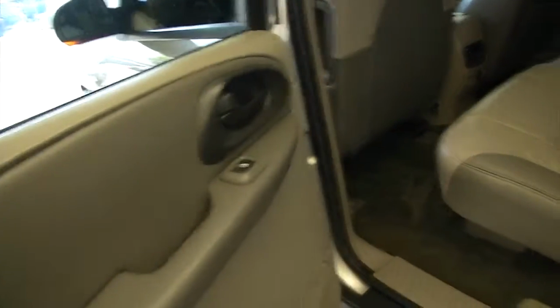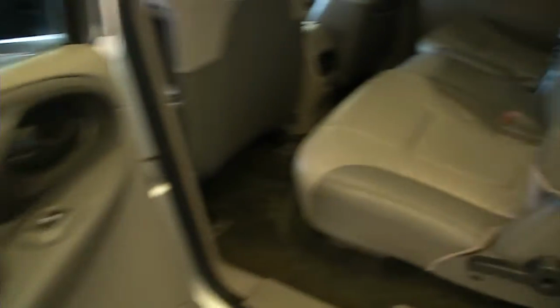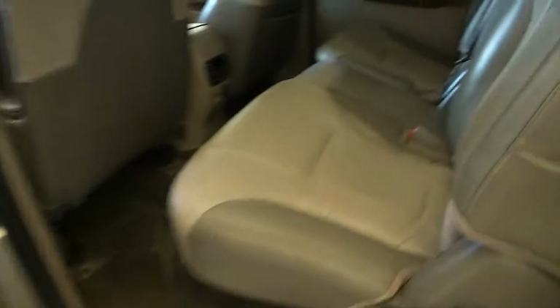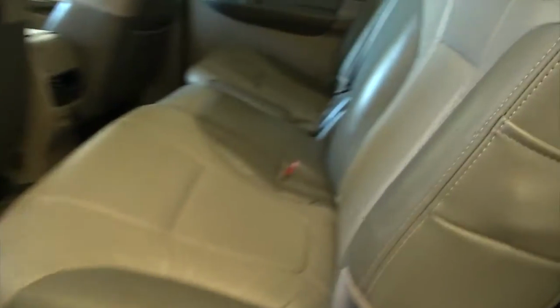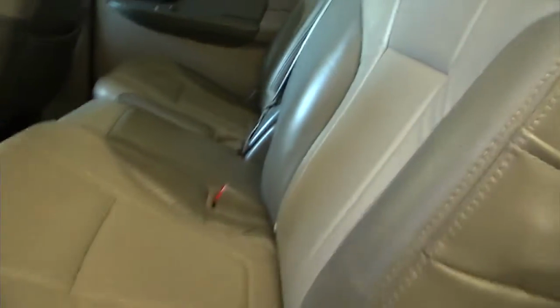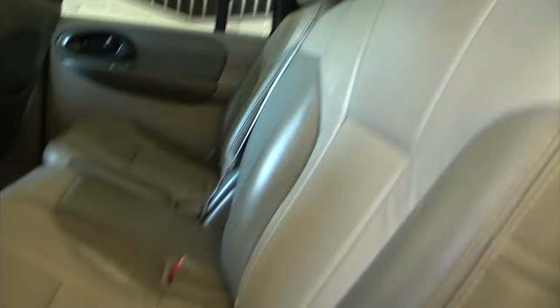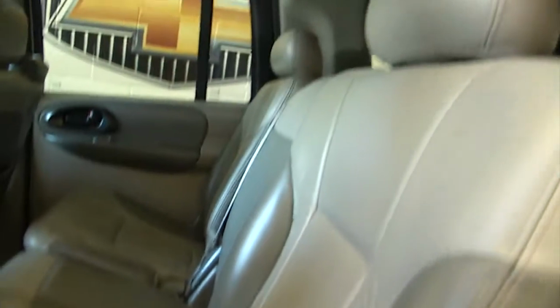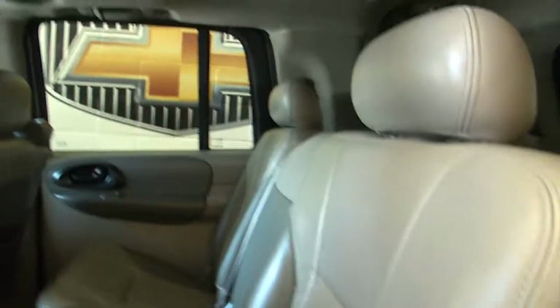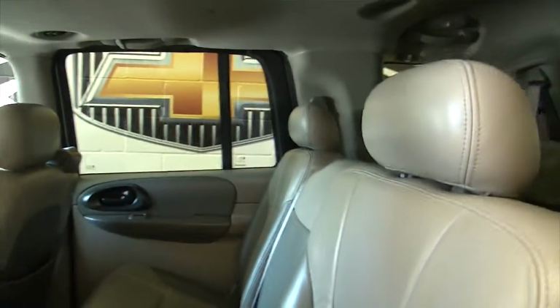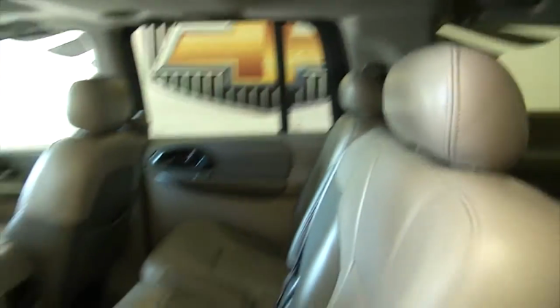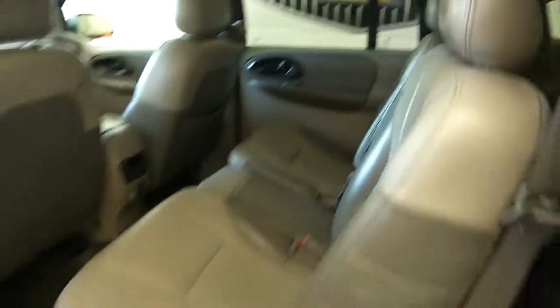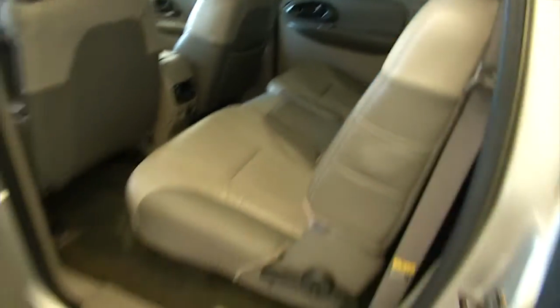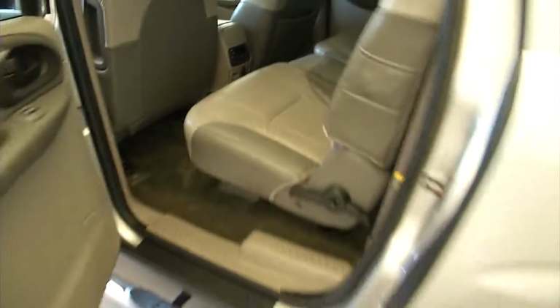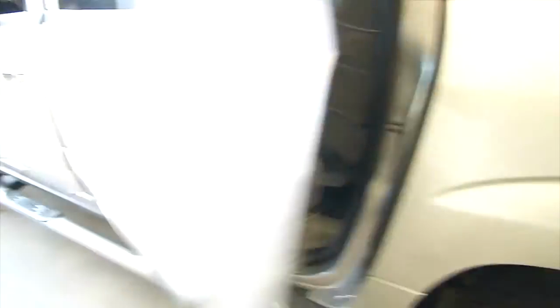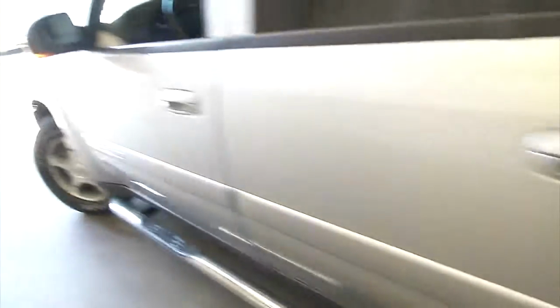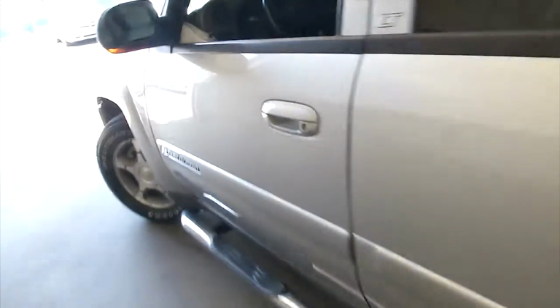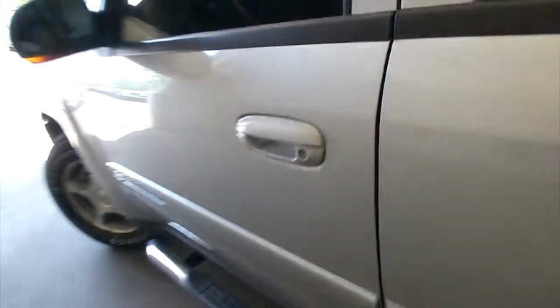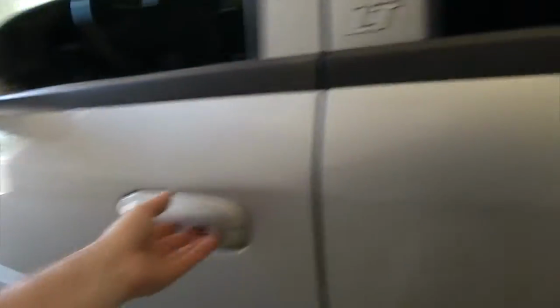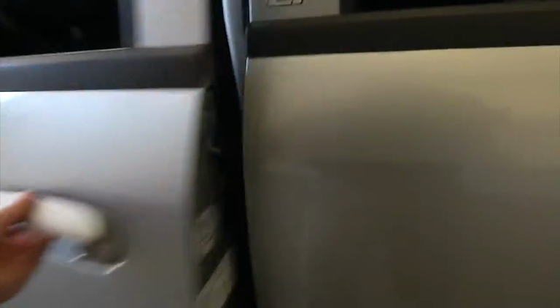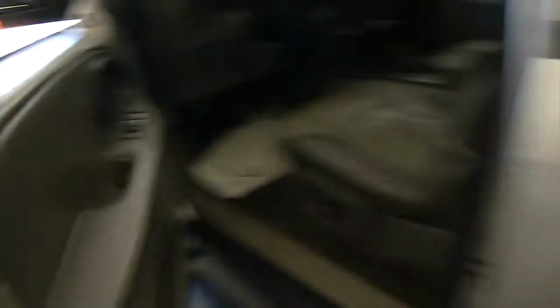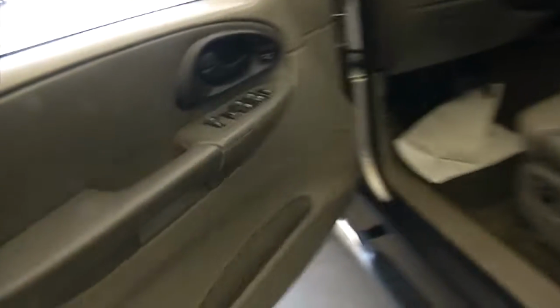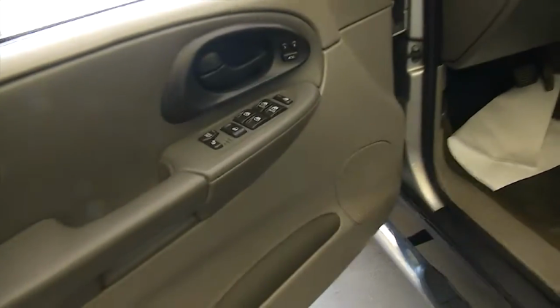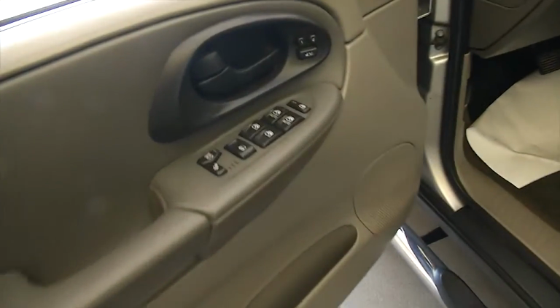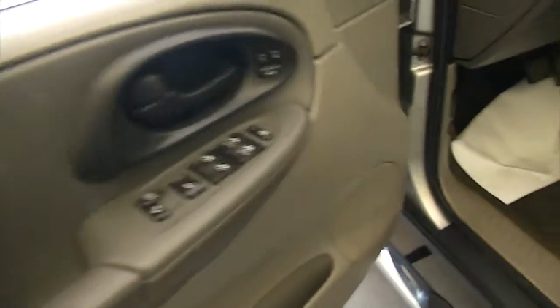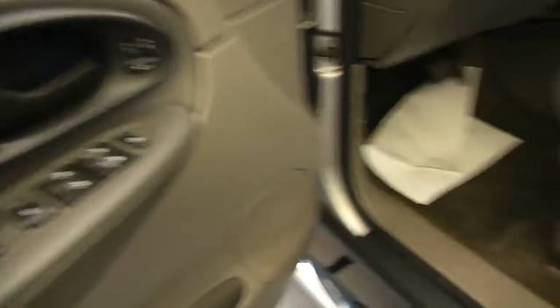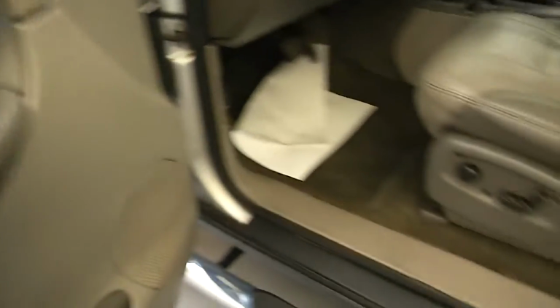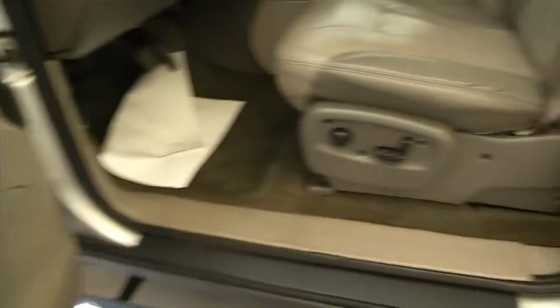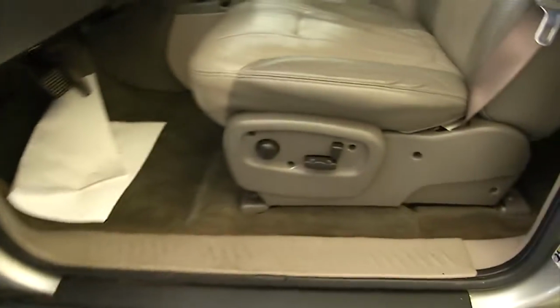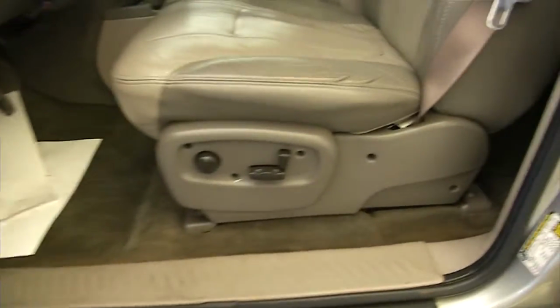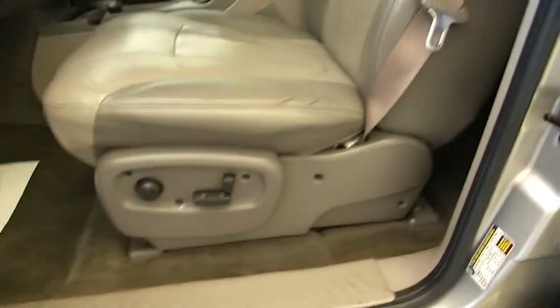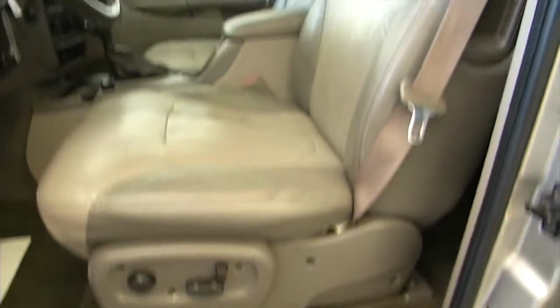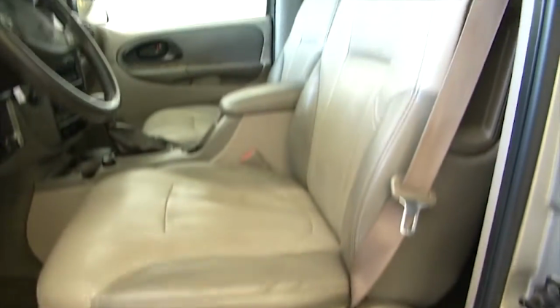Leather interior. Power windows, power locks, power mirrors, full power seats.